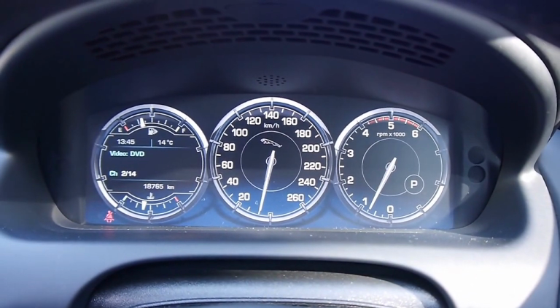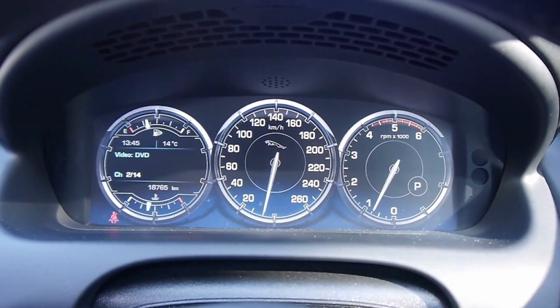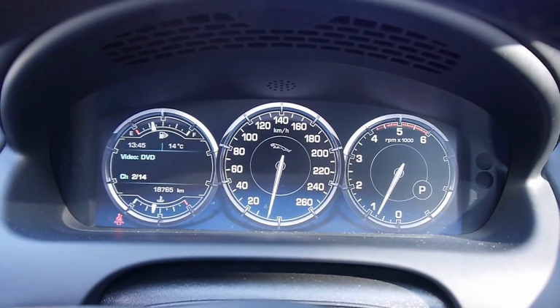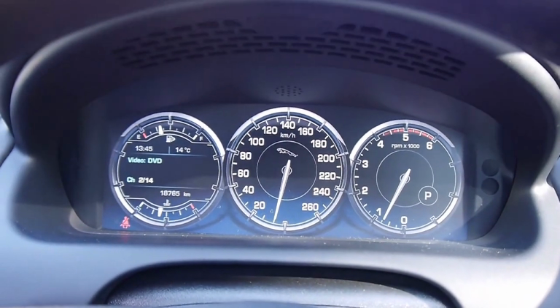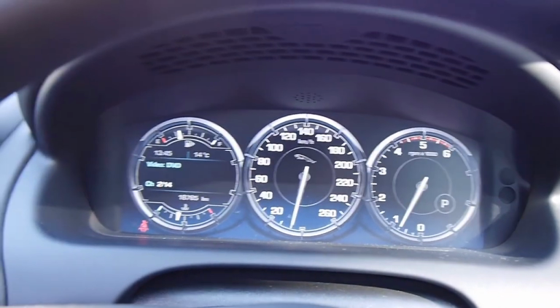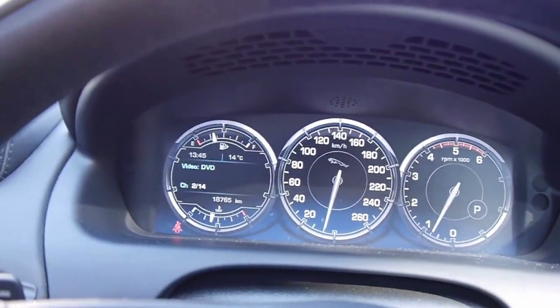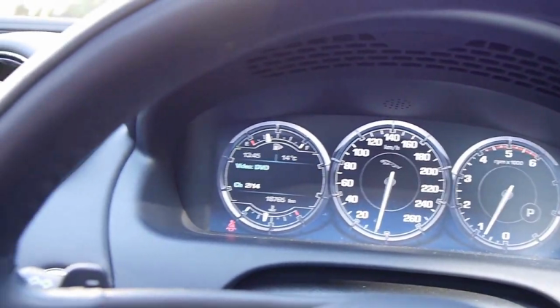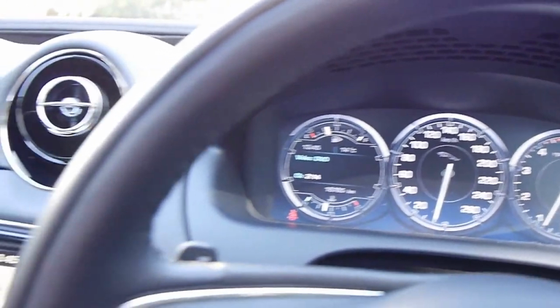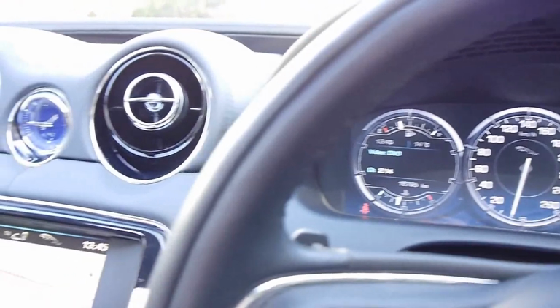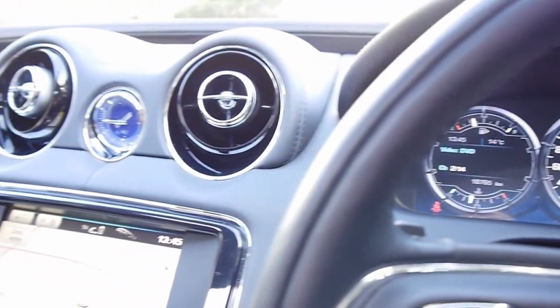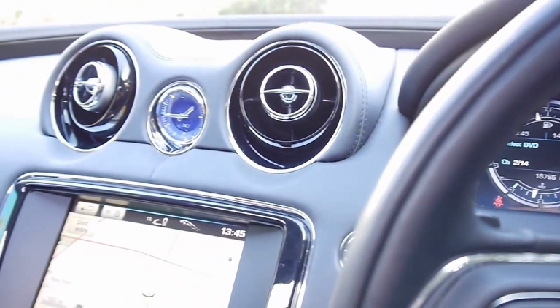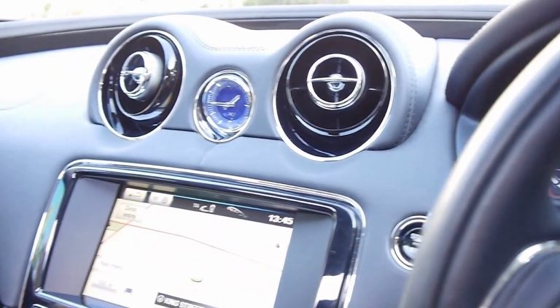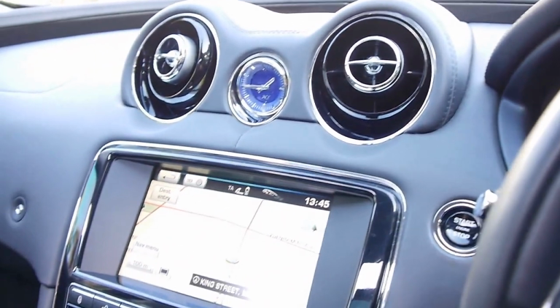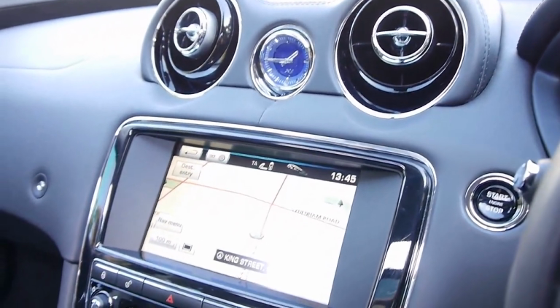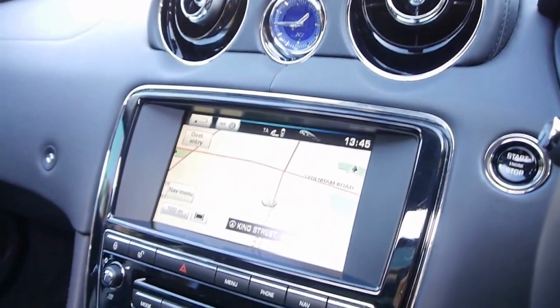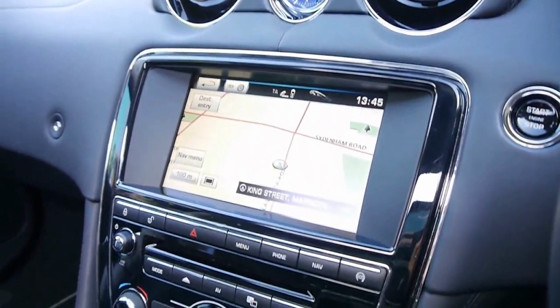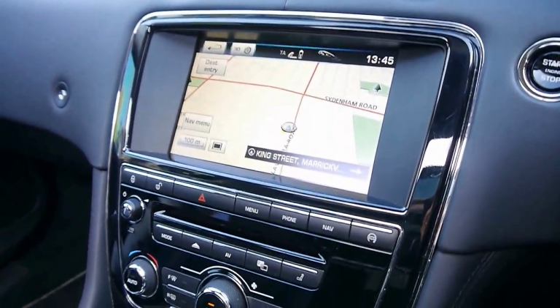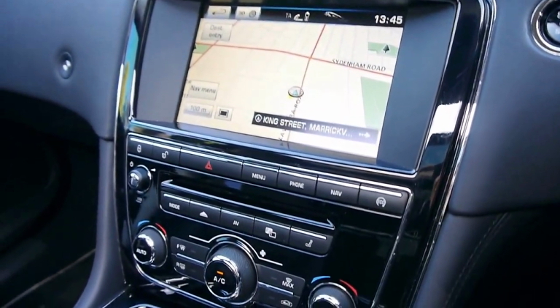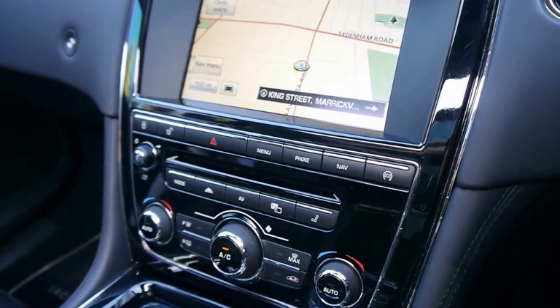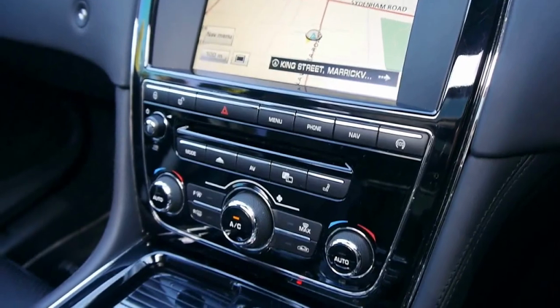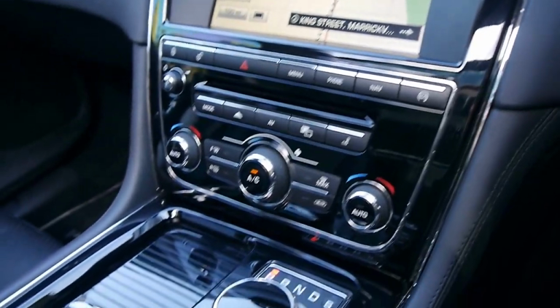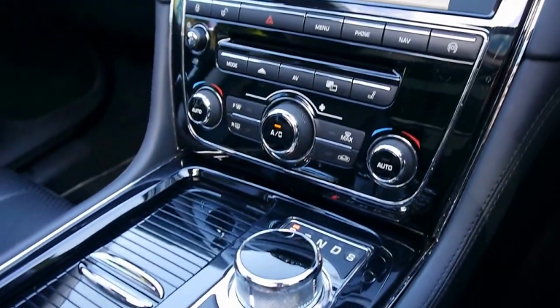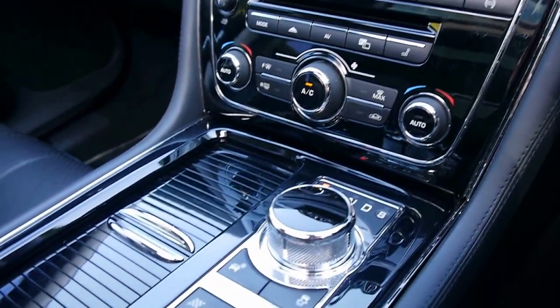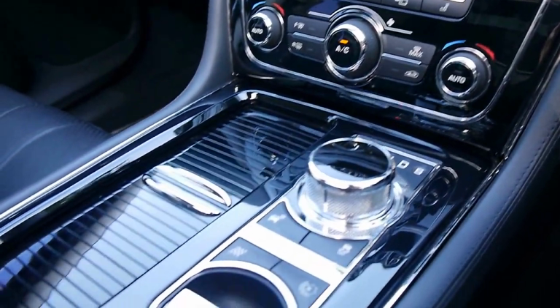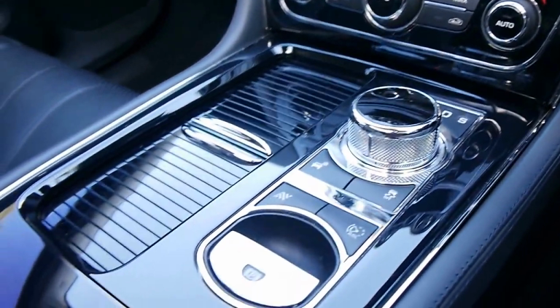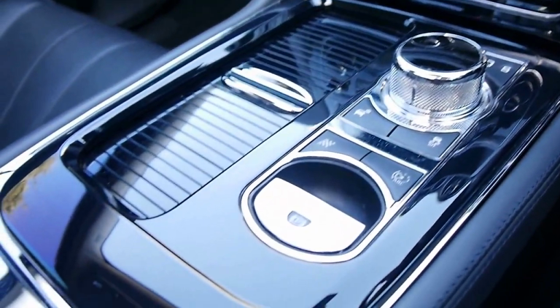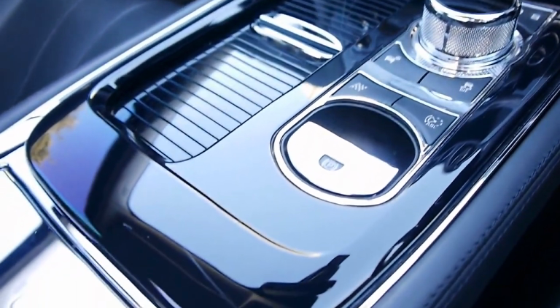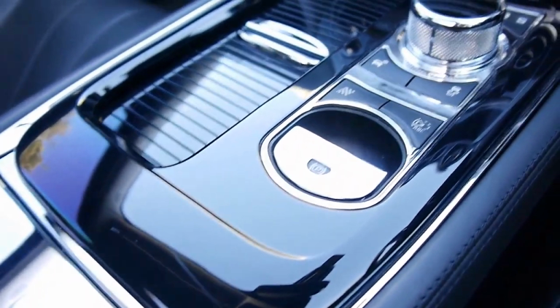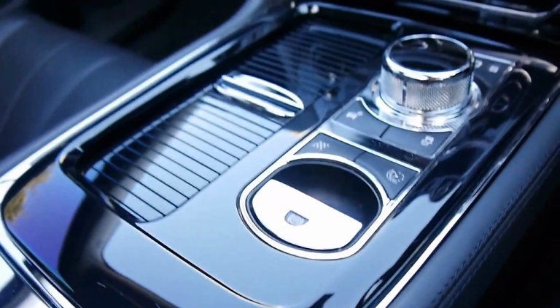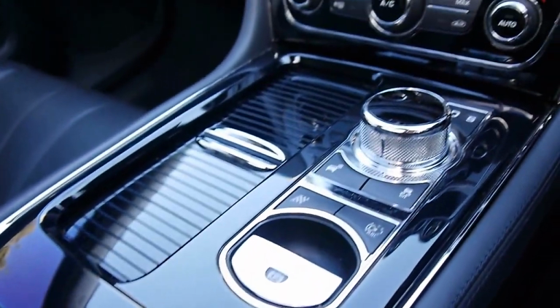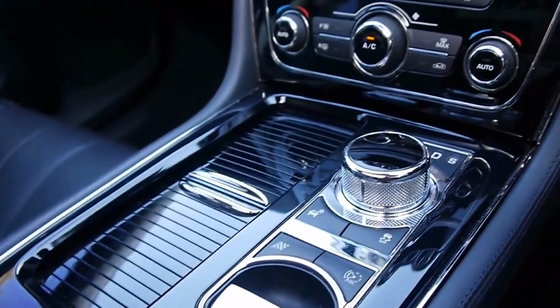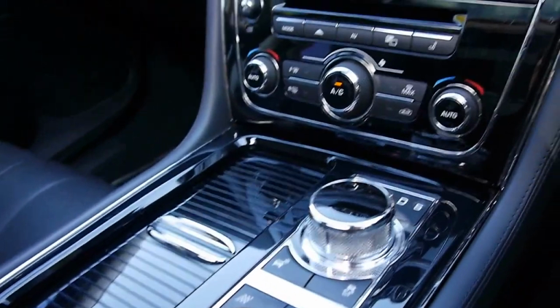So what about this? We've got a 2013 Jaguar XJ Long Wheelbase Premium Luxury. These were $230,000 or $240,000 new, and this car has an additional $40,000 worth of options.